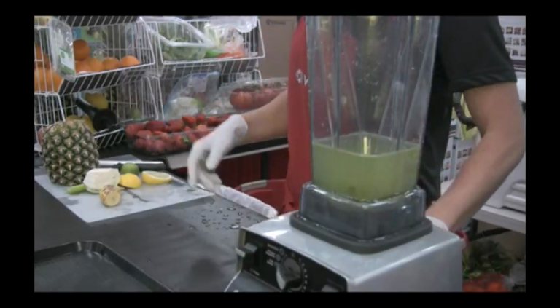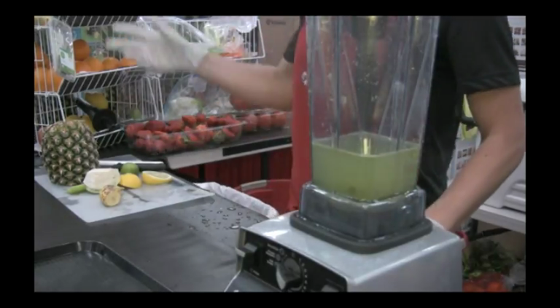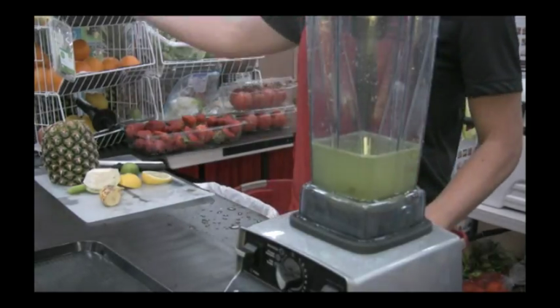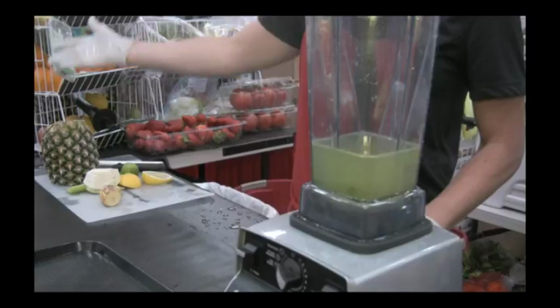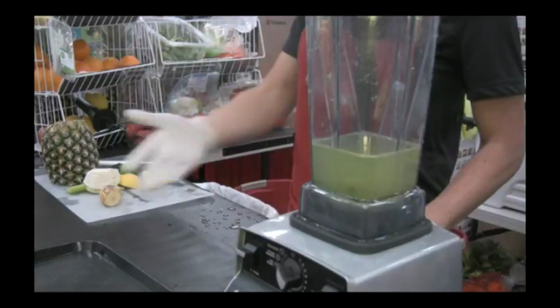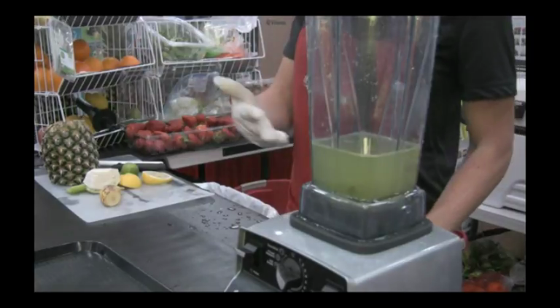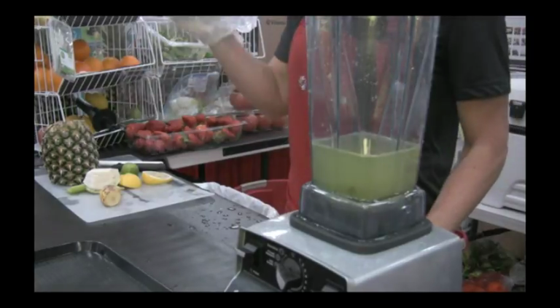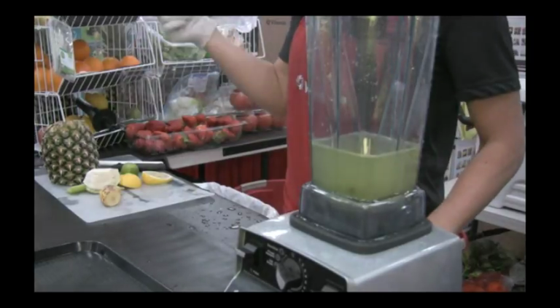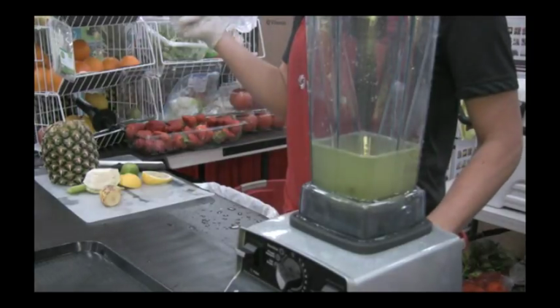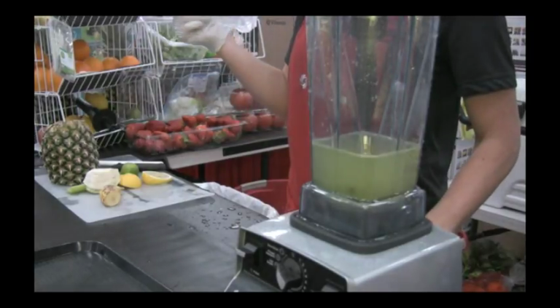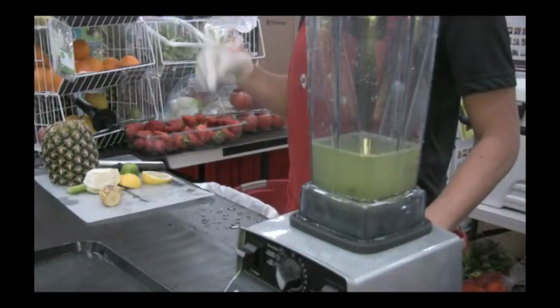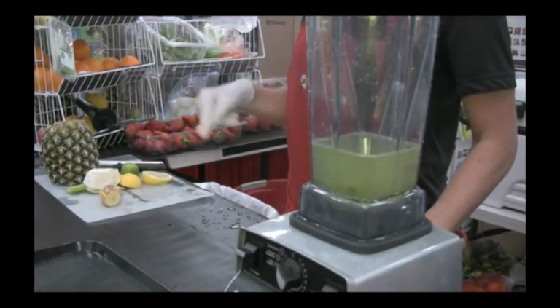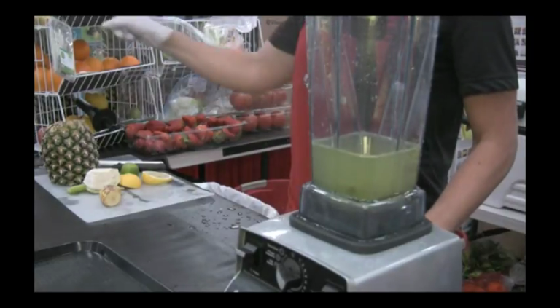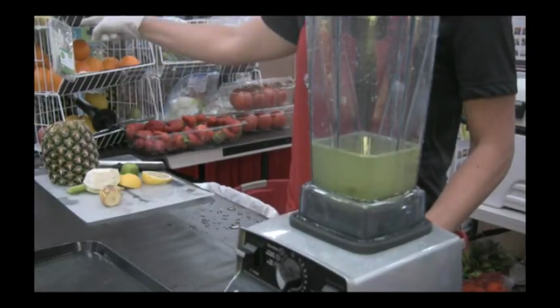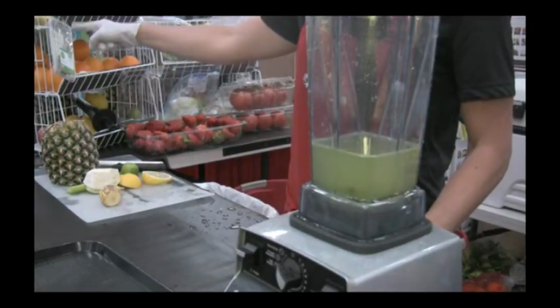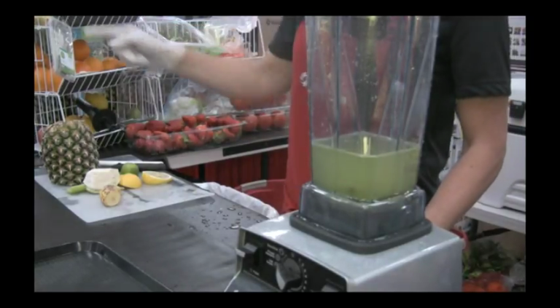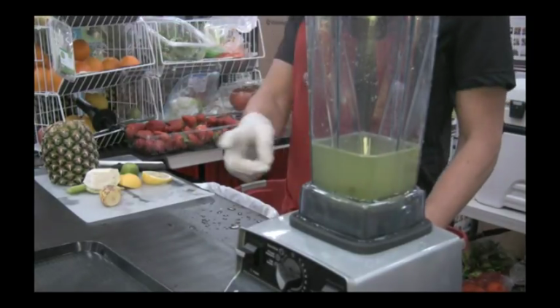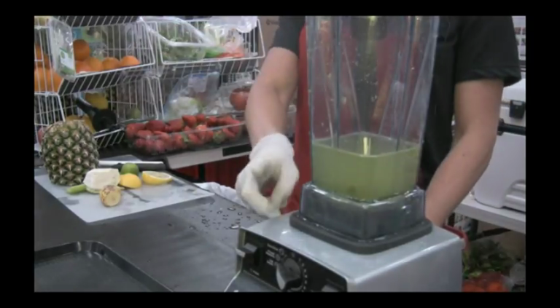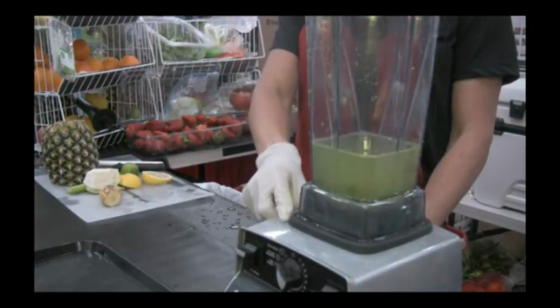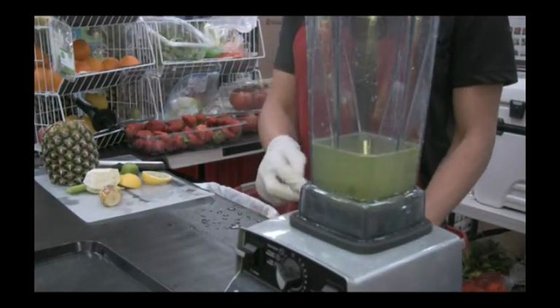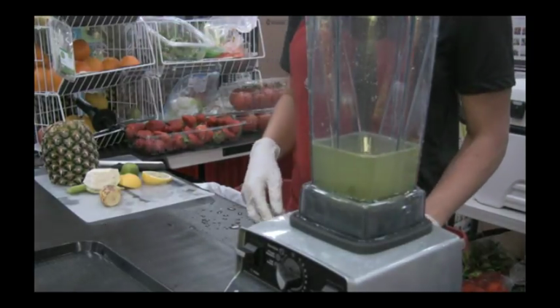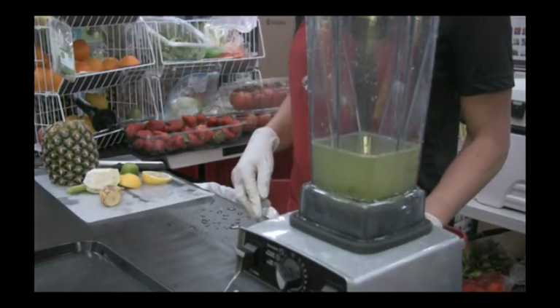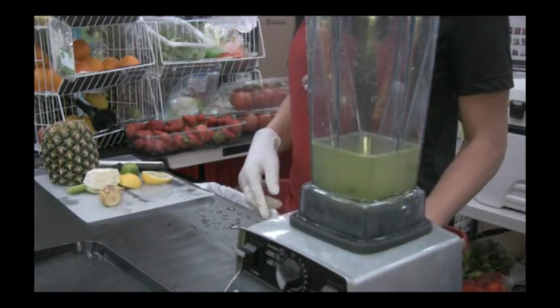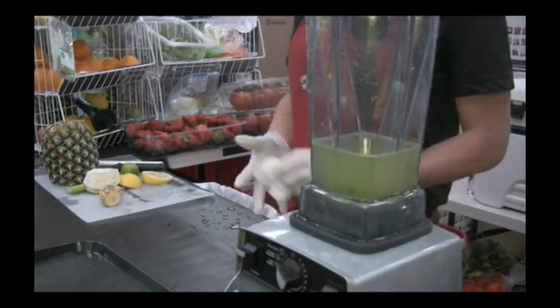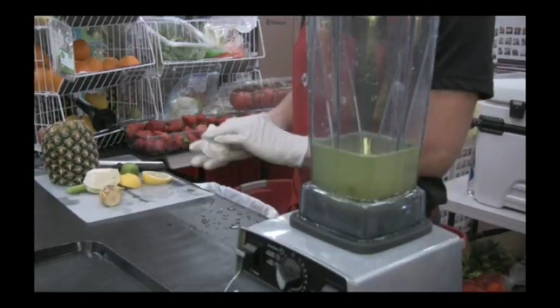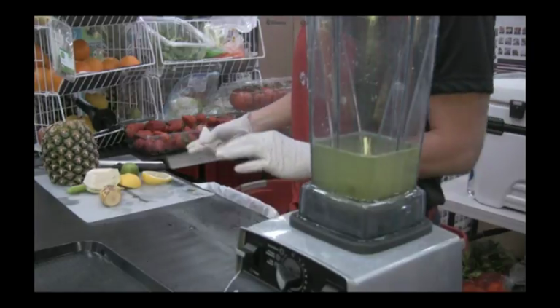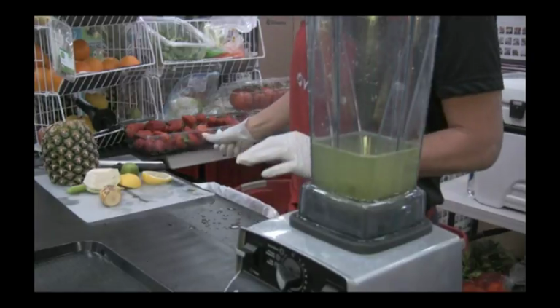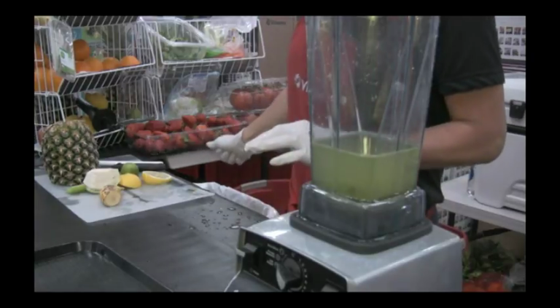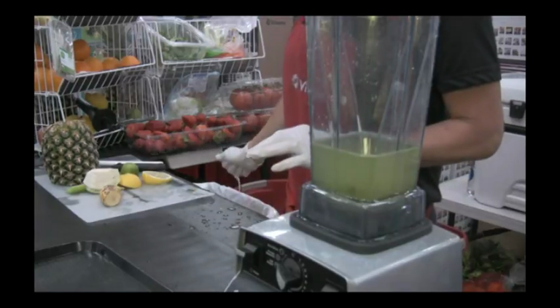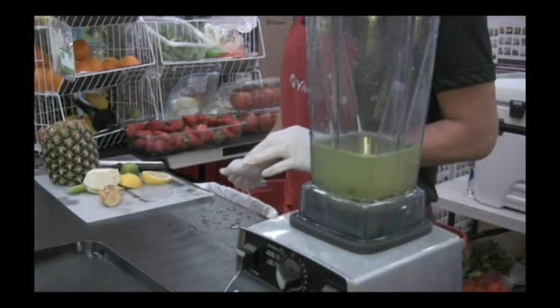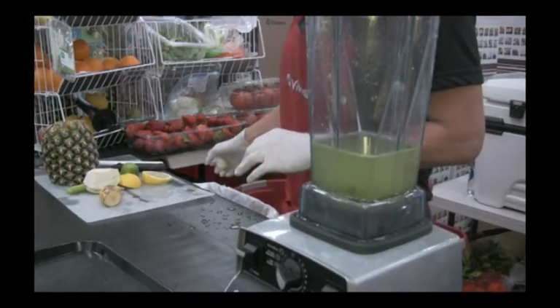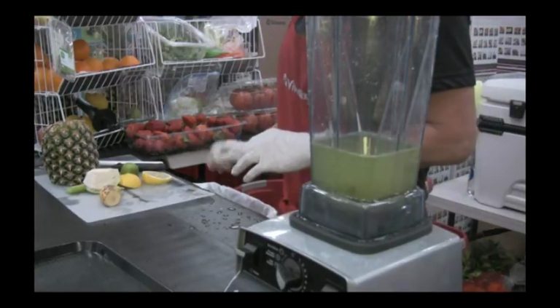We've got four color choices: black, white, platinum, and red. So today's the family's lucky day!